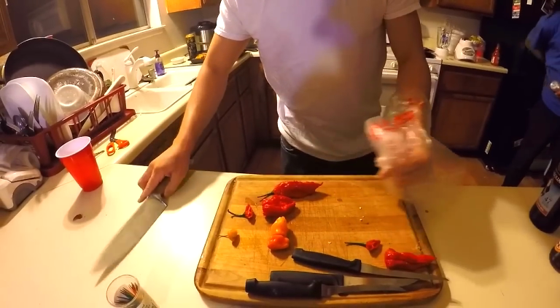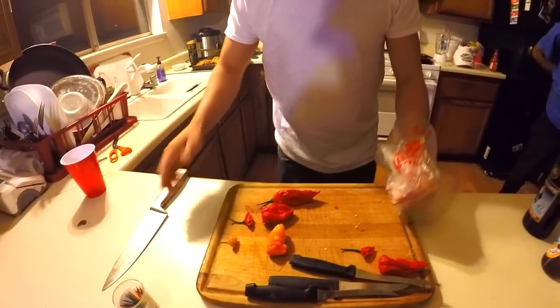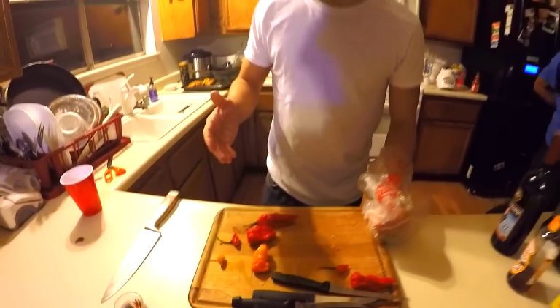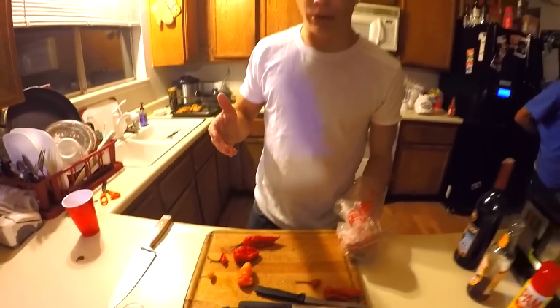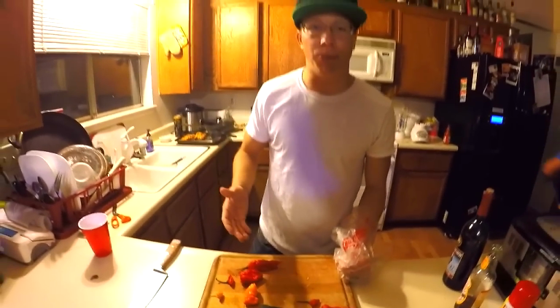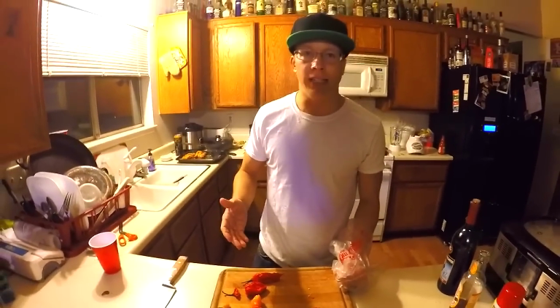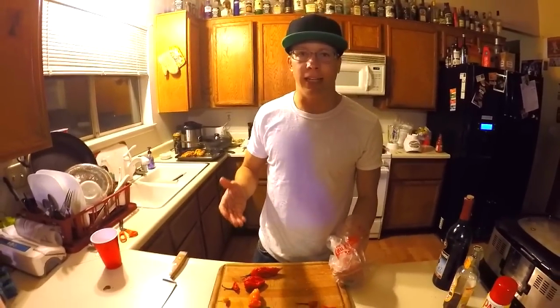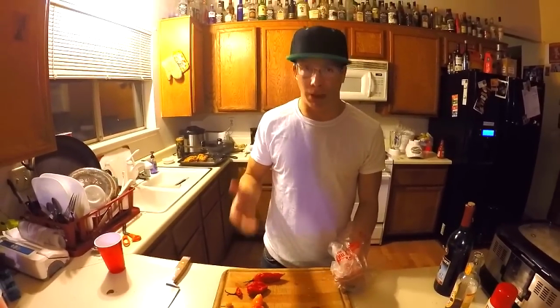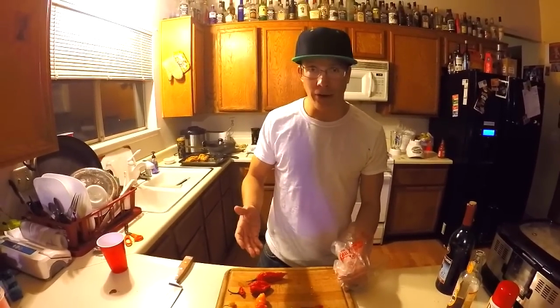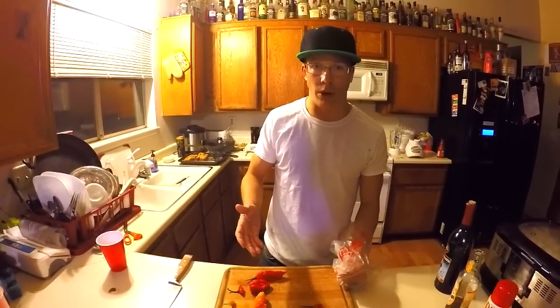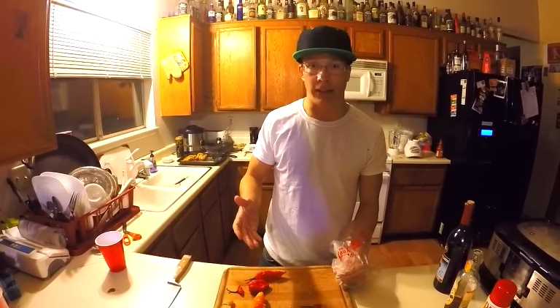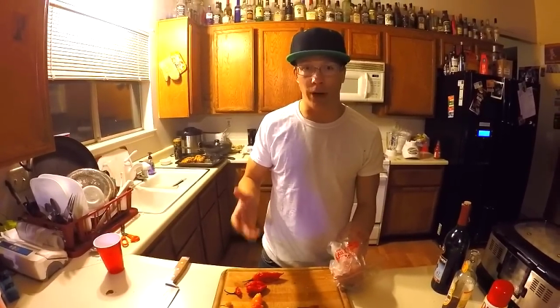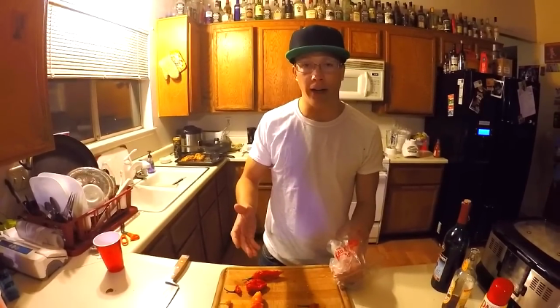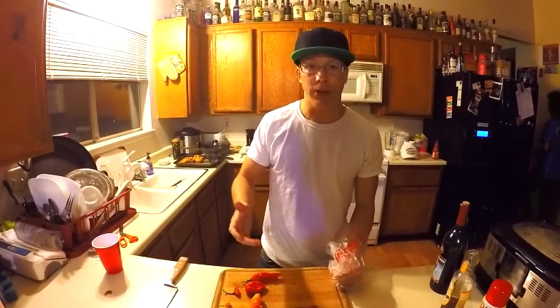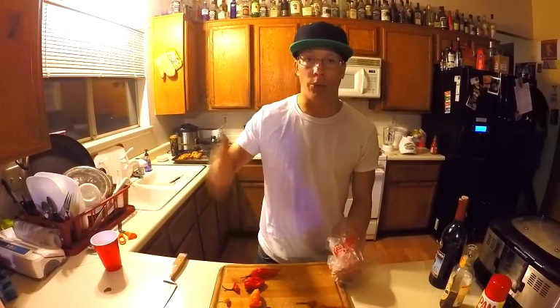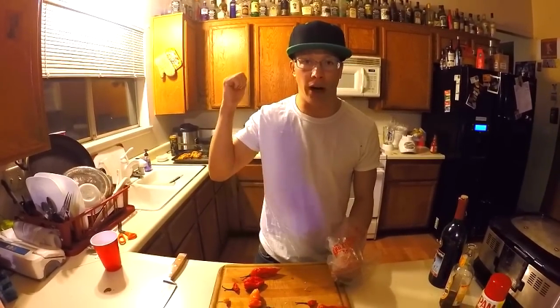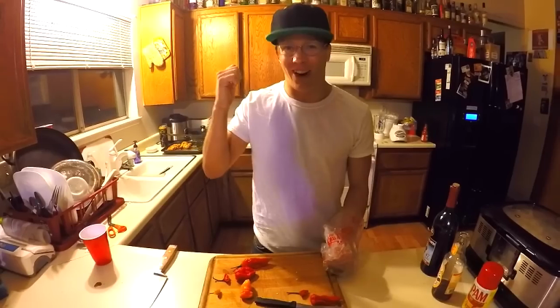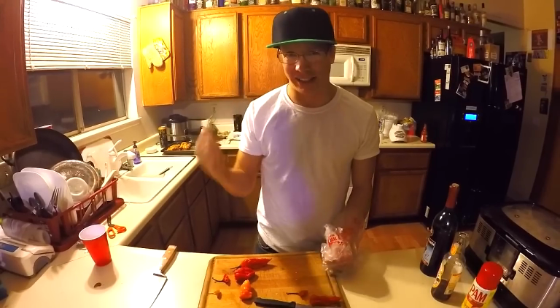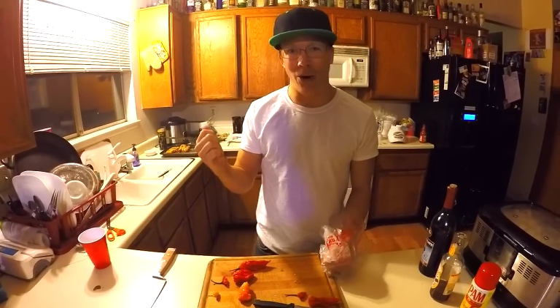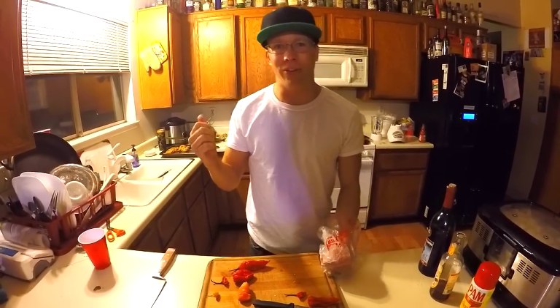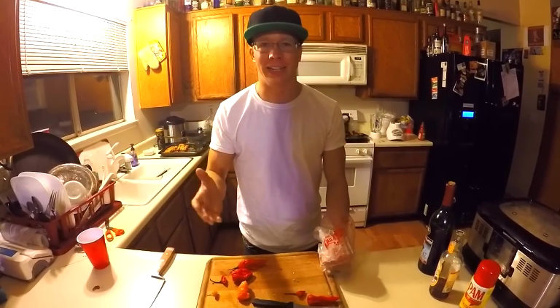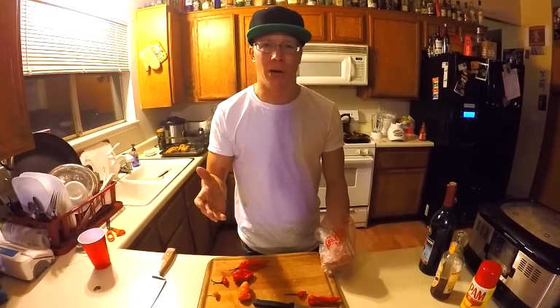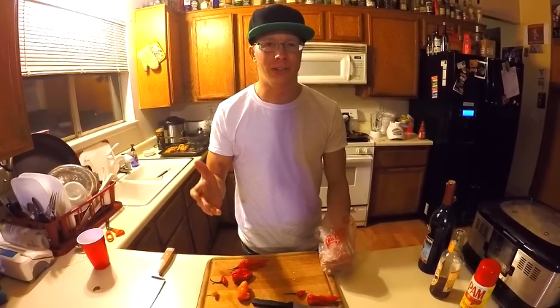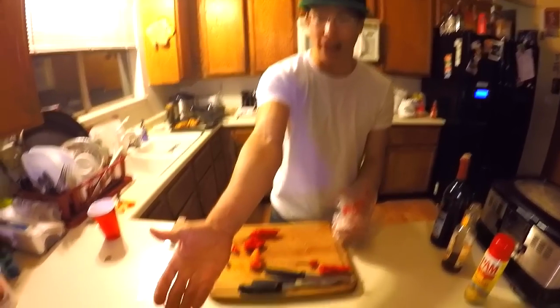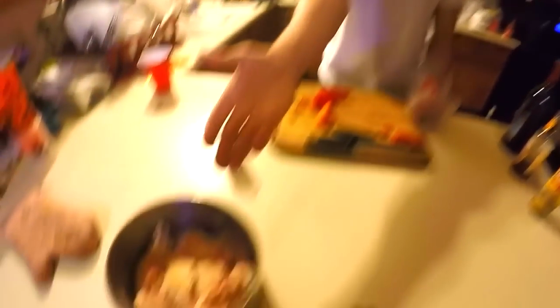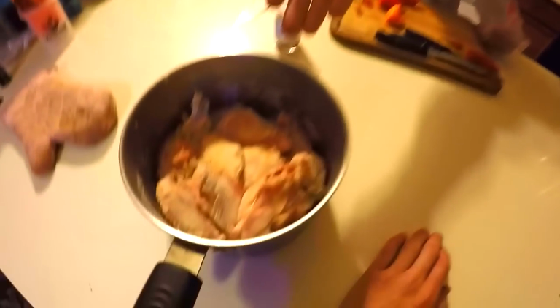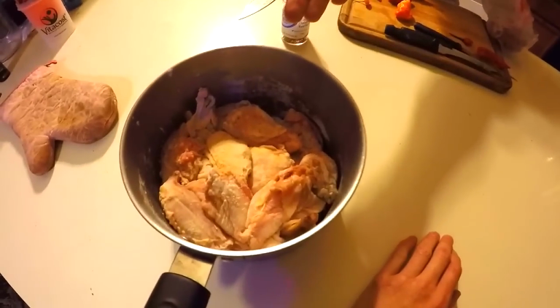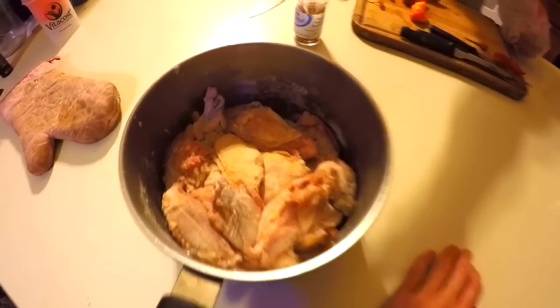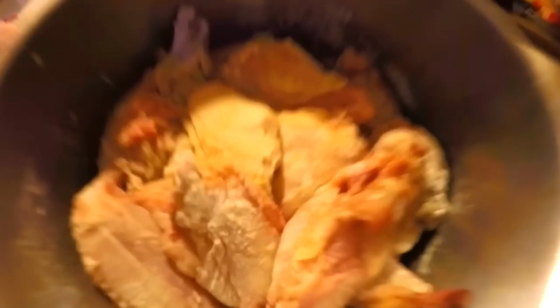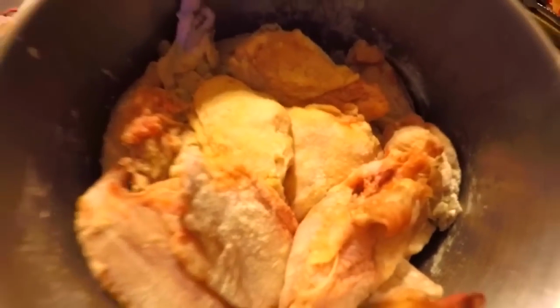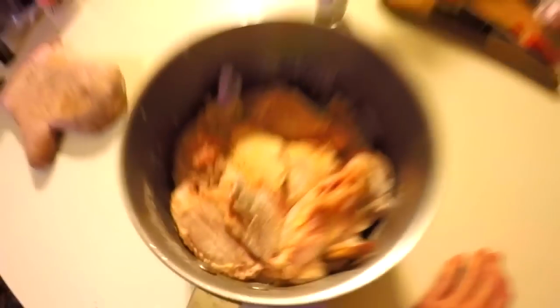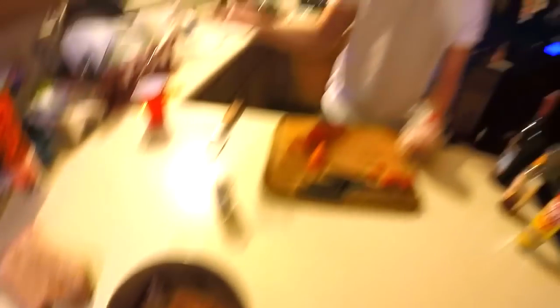We're going to drop these in the blender with some red hot. Throw the red hot on the stove. Add in some butter. We're not even gonna season these.